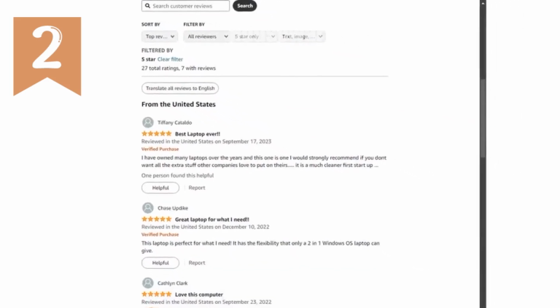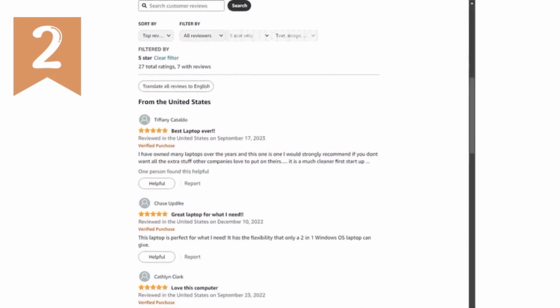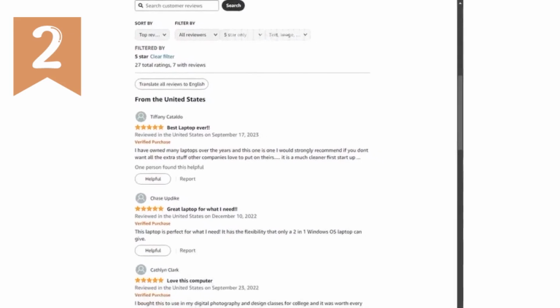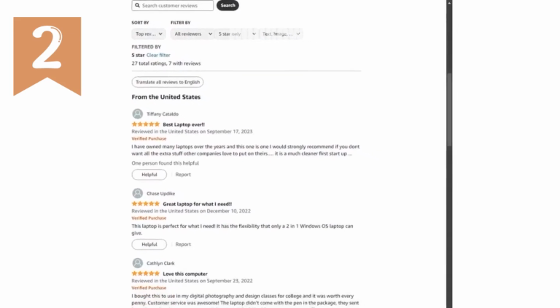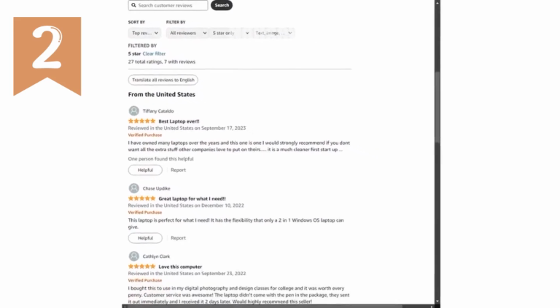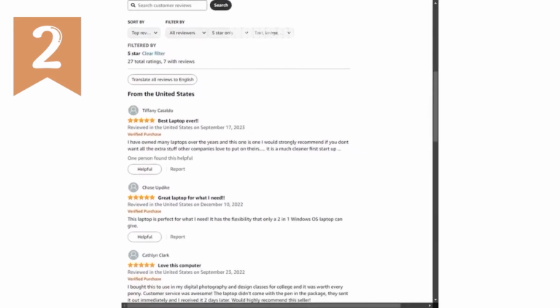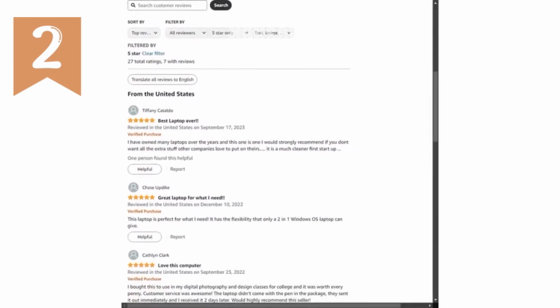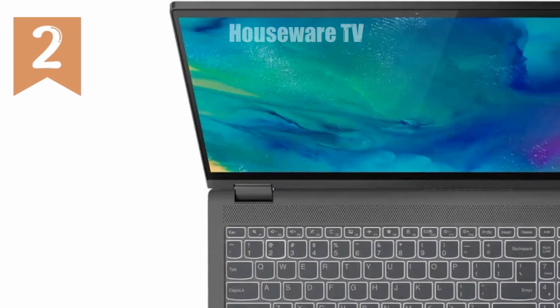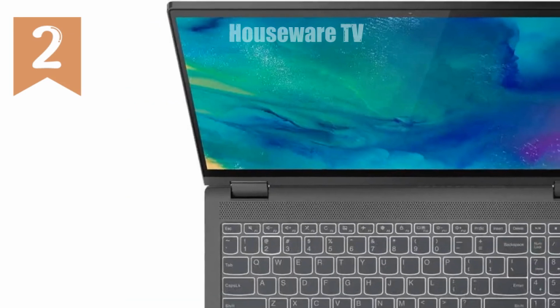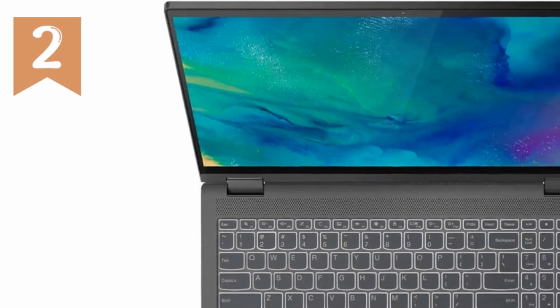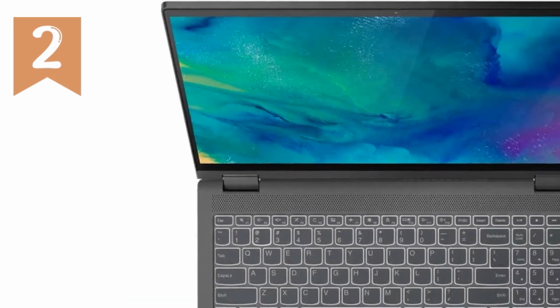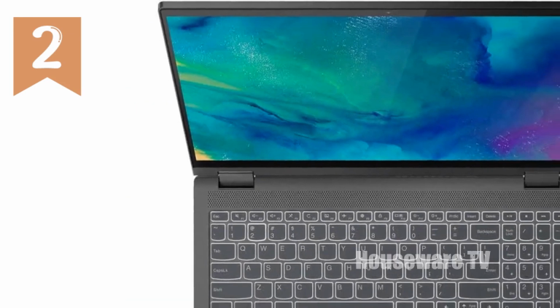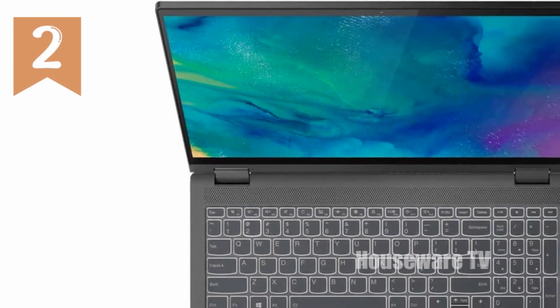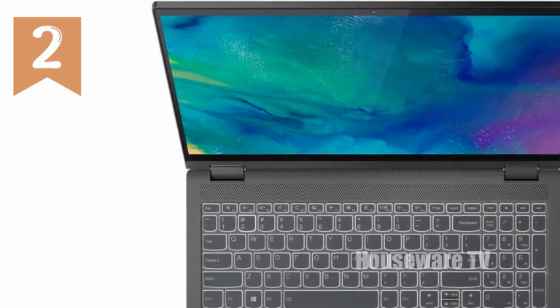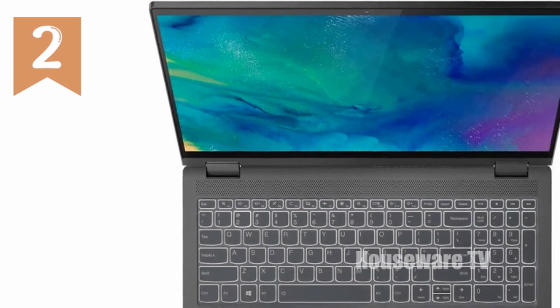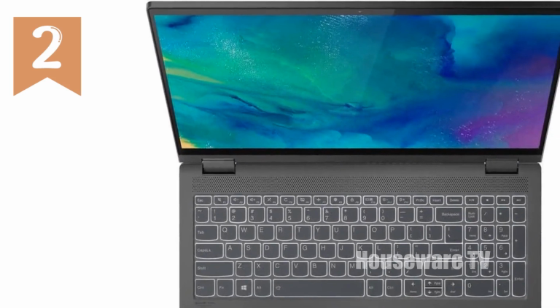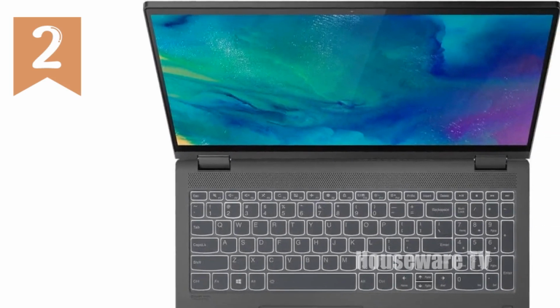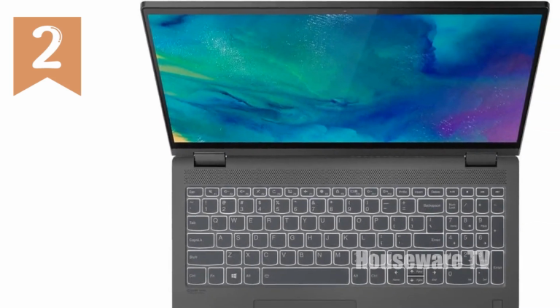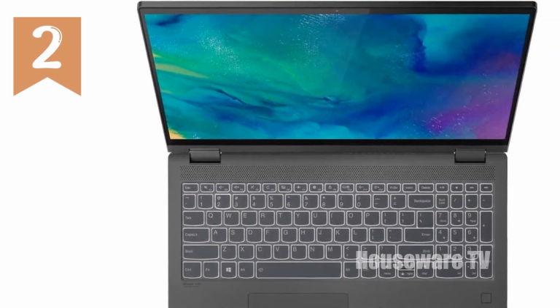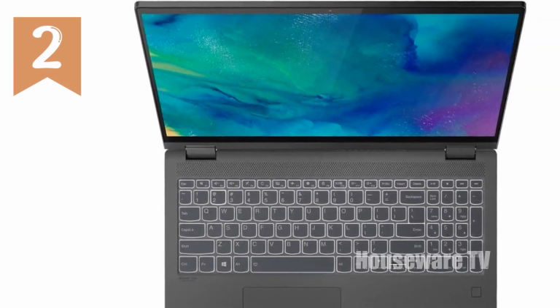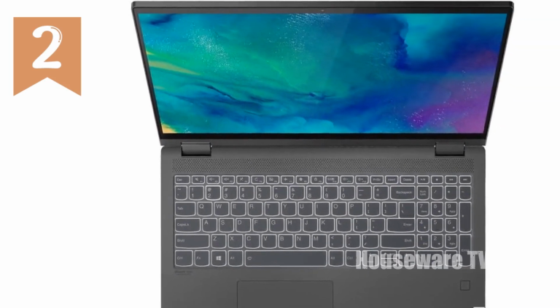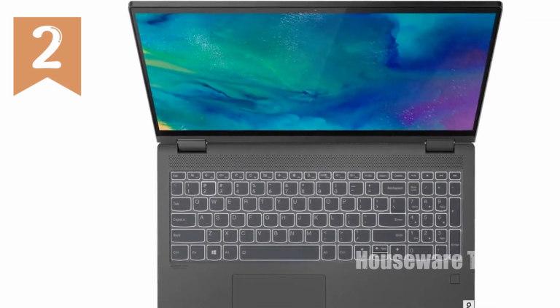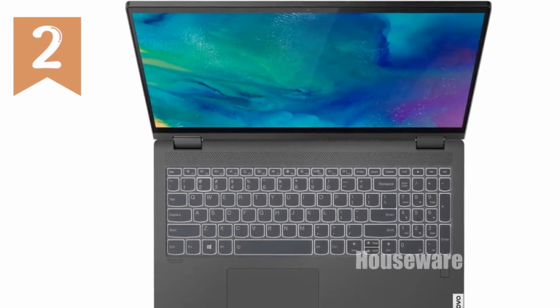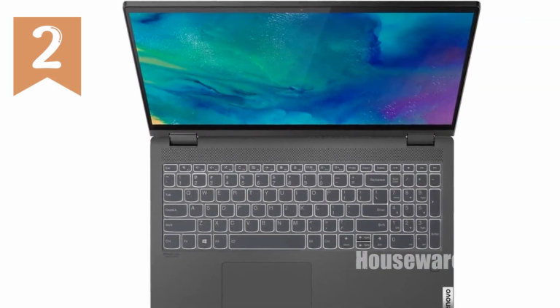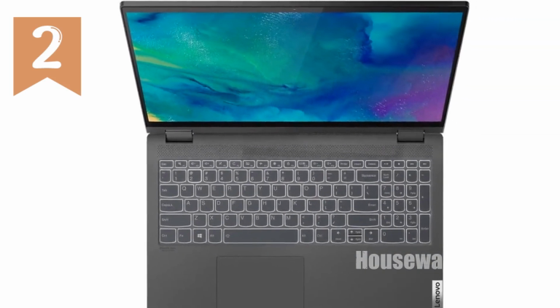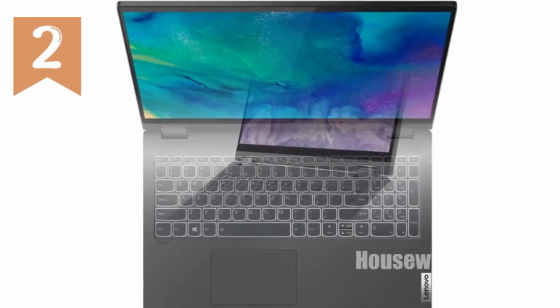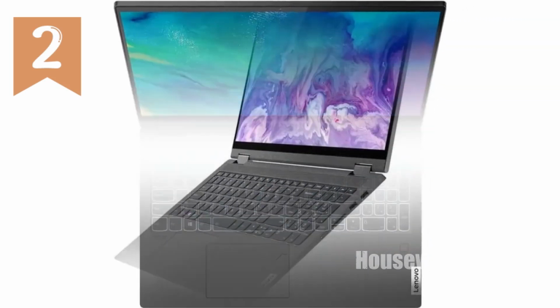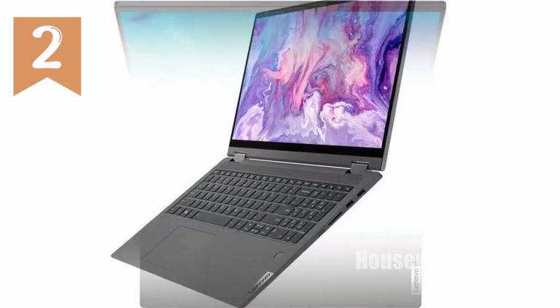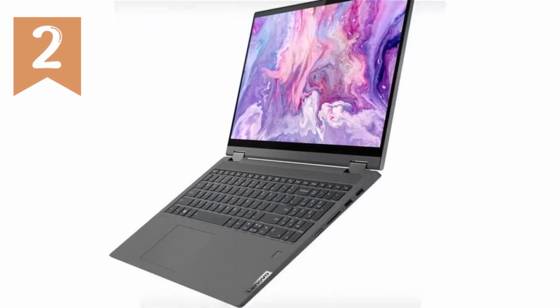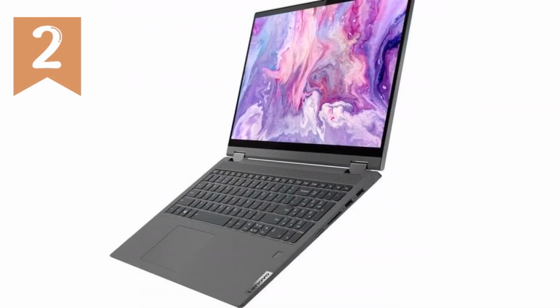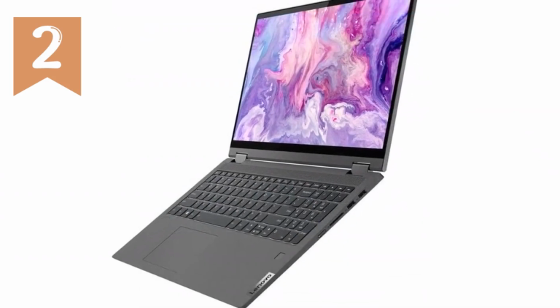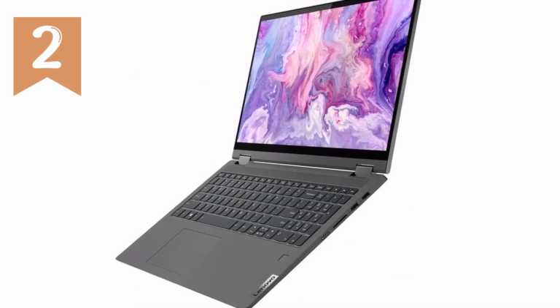In summary, the Lenovo IdeaPad Flex 5i 2-in-1 laptop is a versatile and high-performance device that stands out for its flexibility, robust specs, and innovative features.